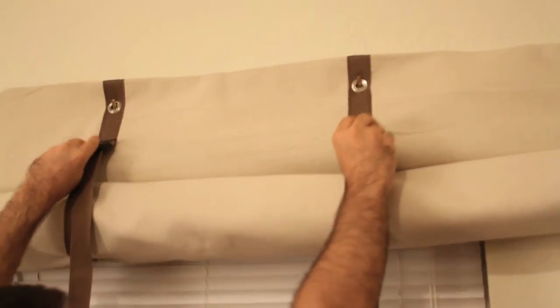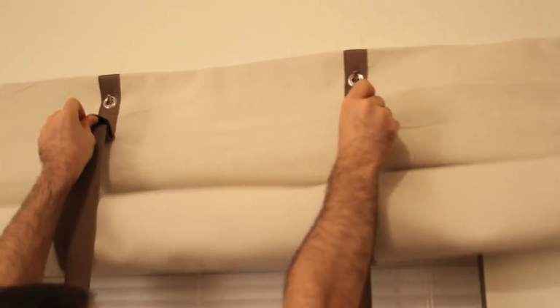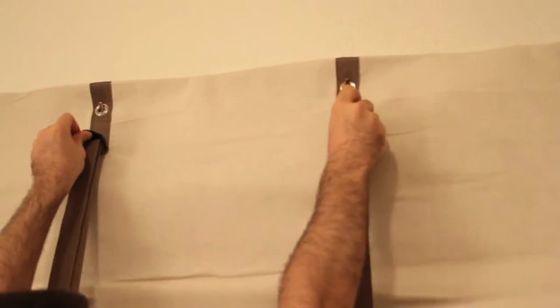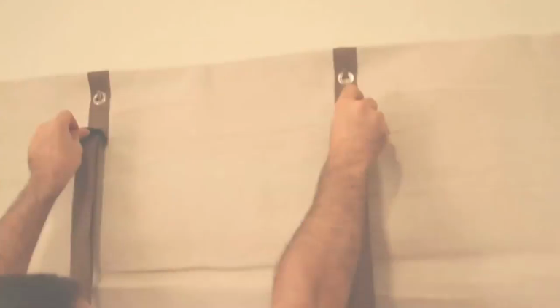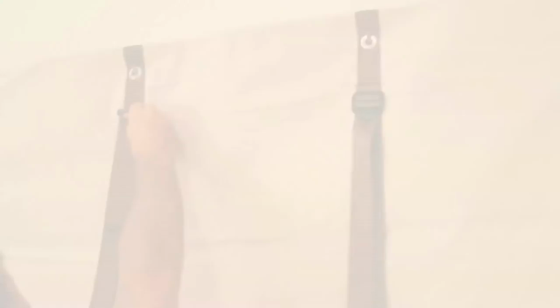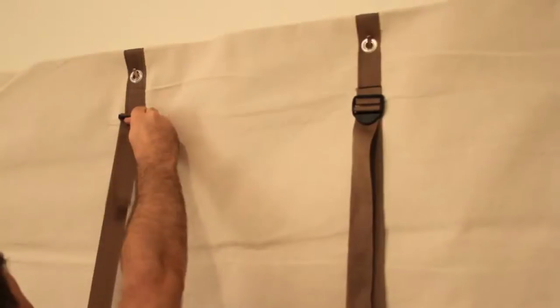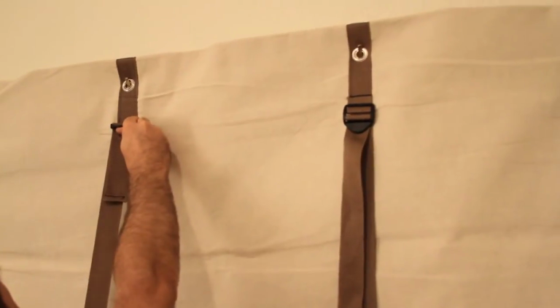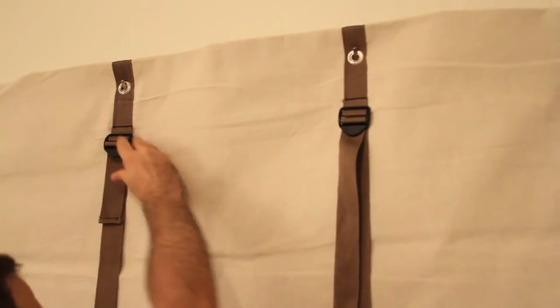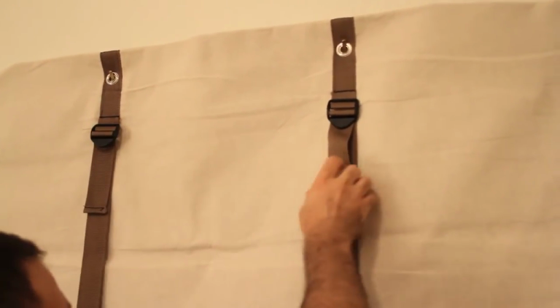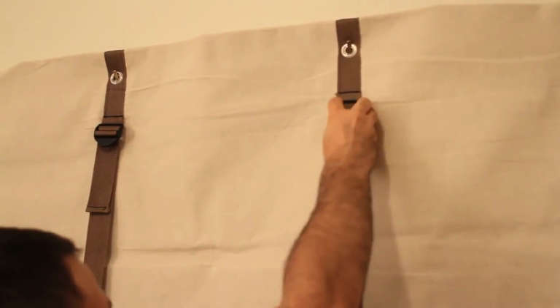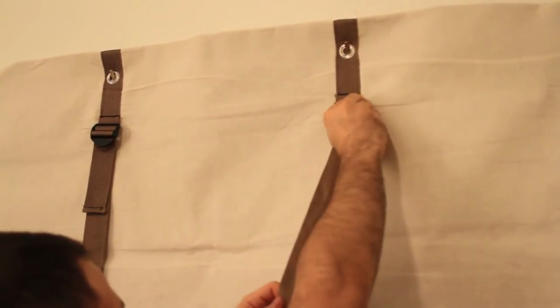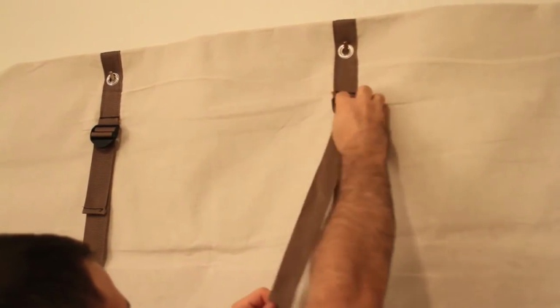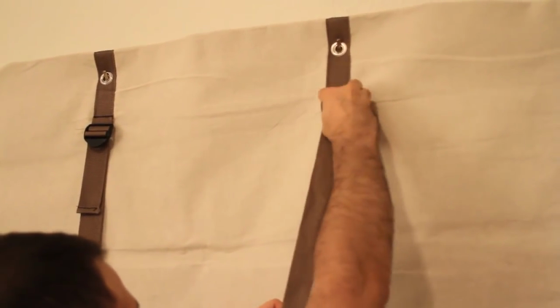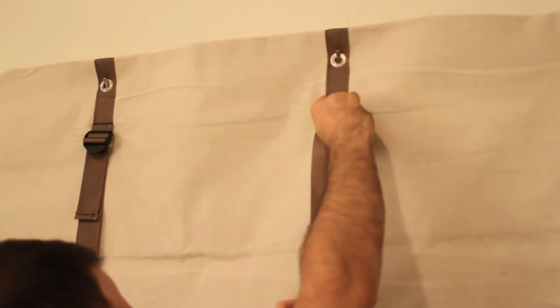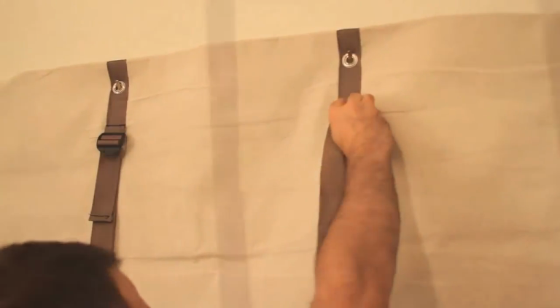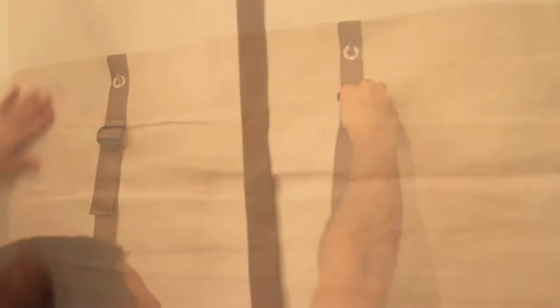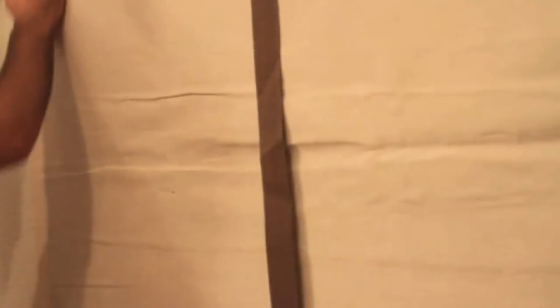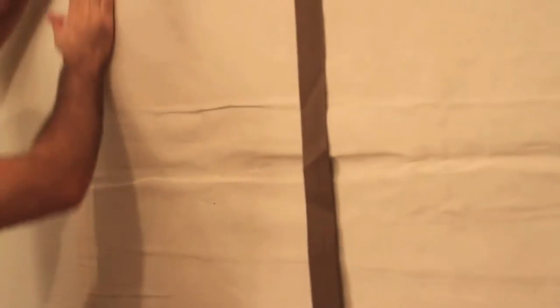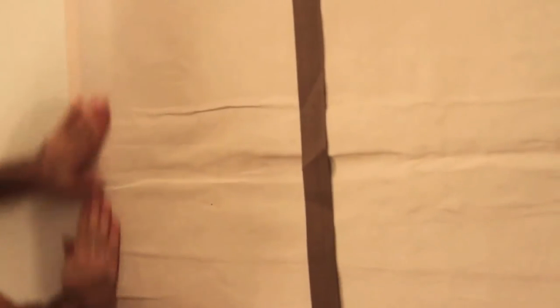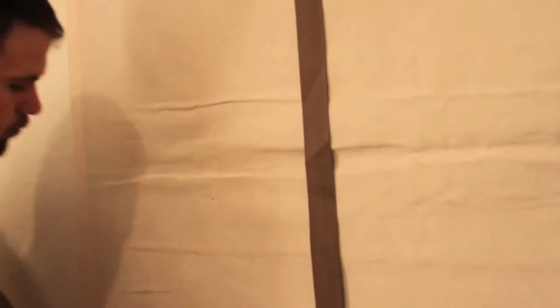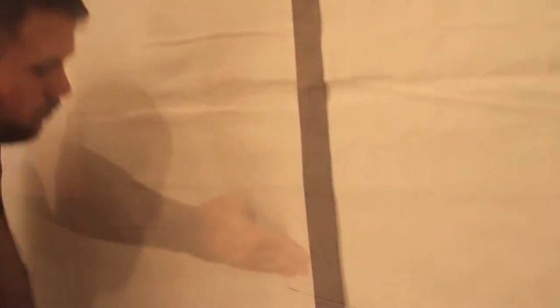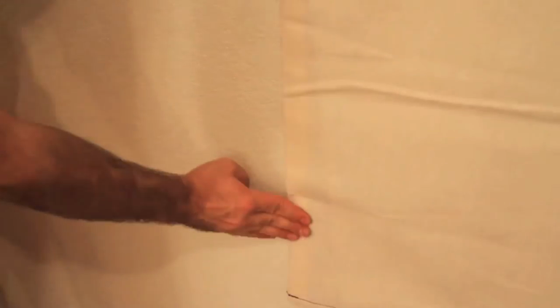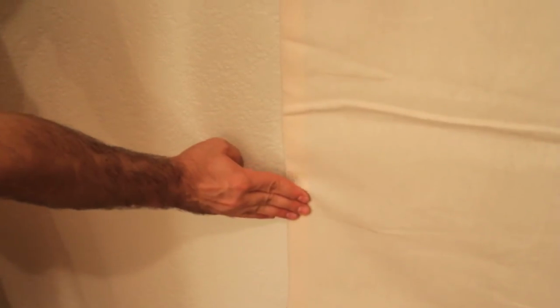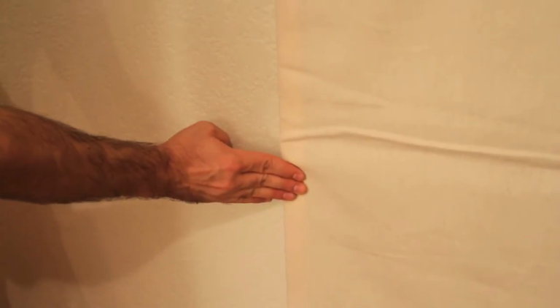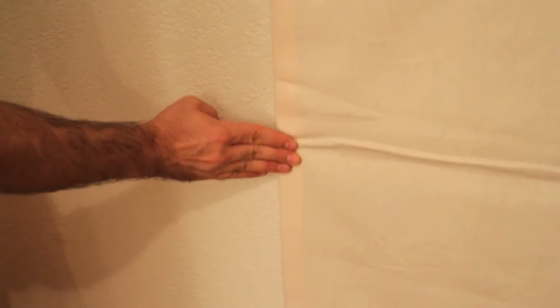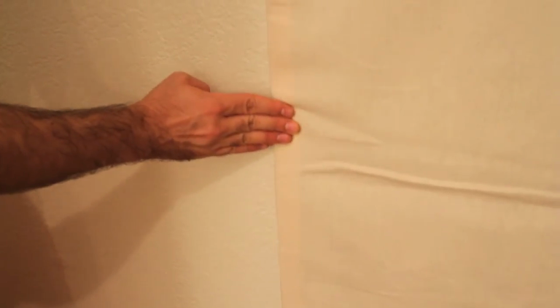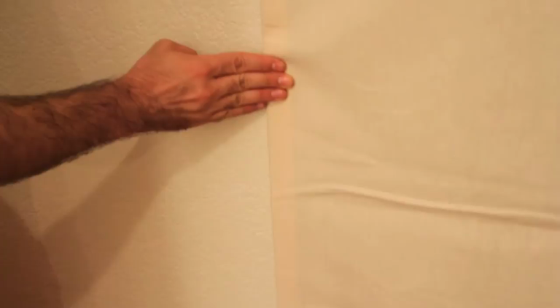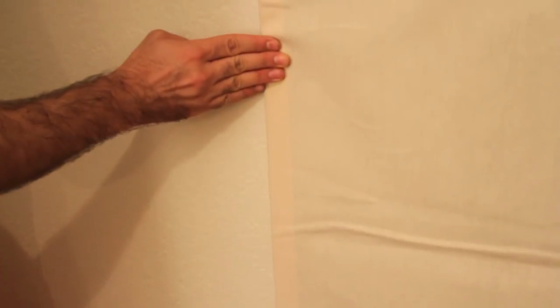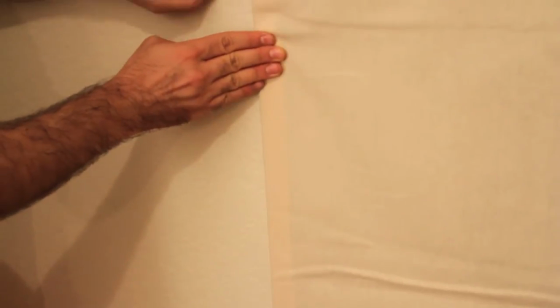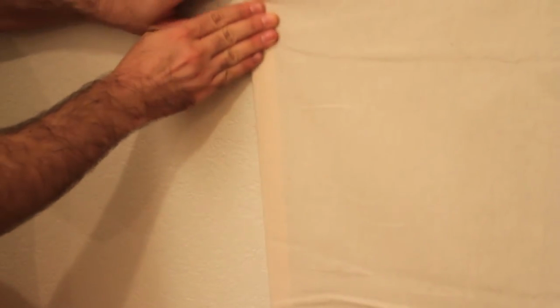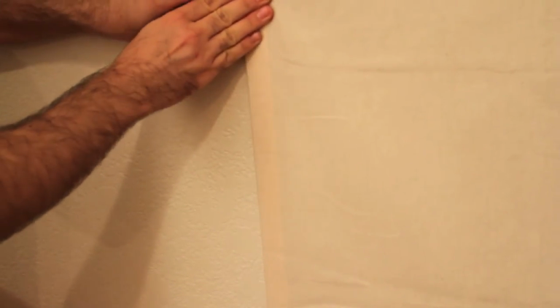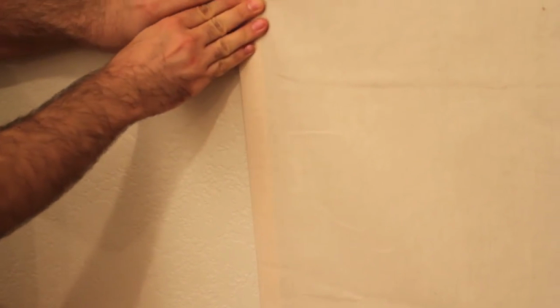Roll curtain down by lifting up on strap adjusters to allow the curtain to unroll itself. Once completely extended, press lightly against the fastener so that there is a firm seal.